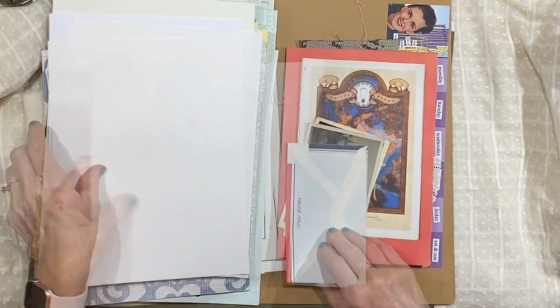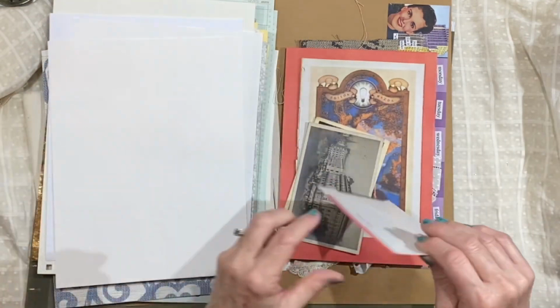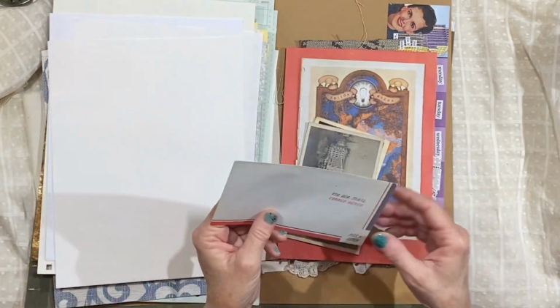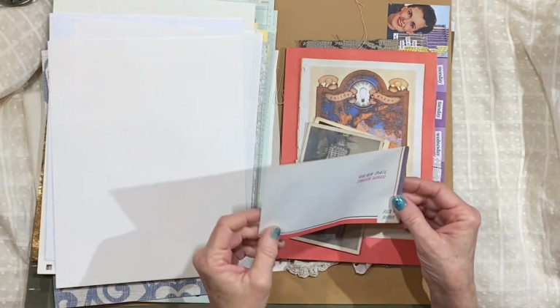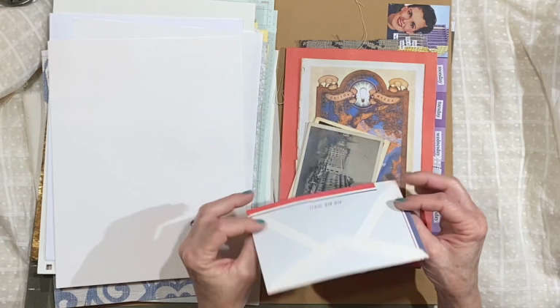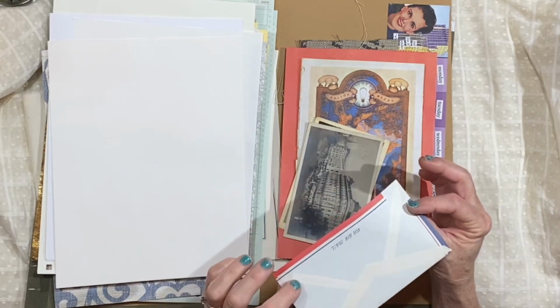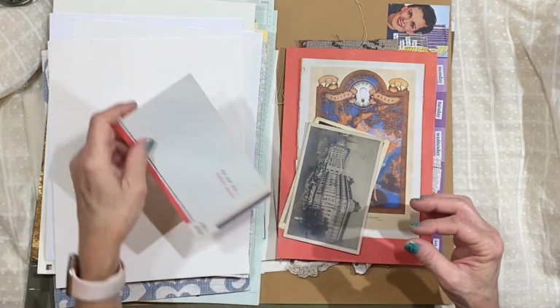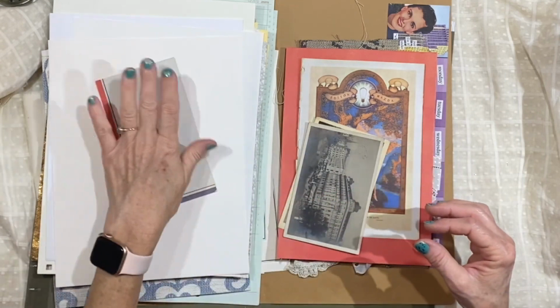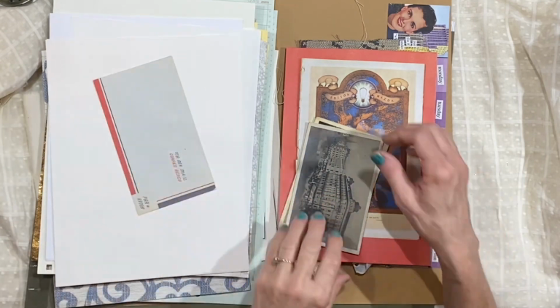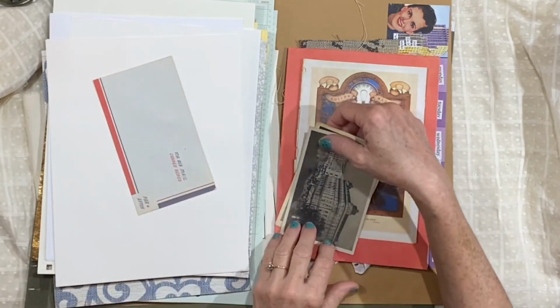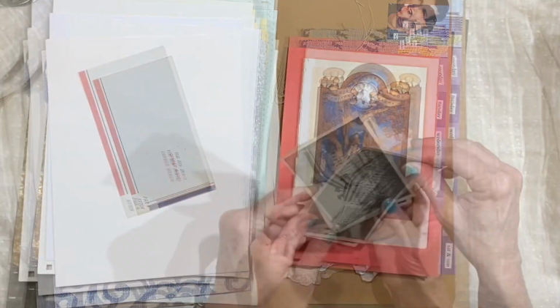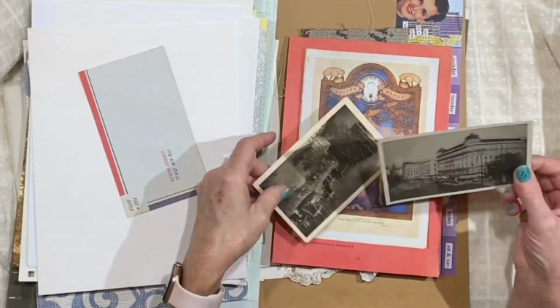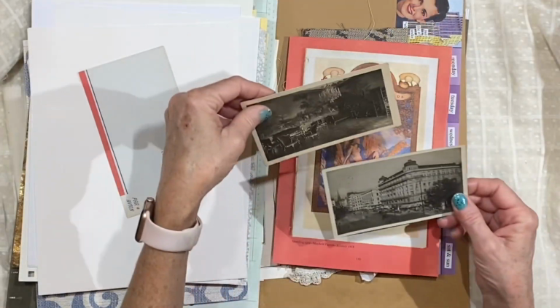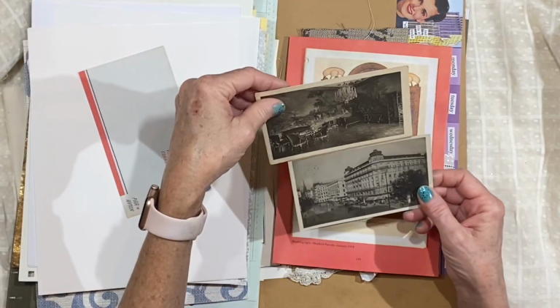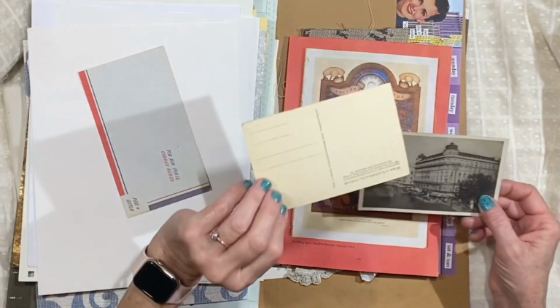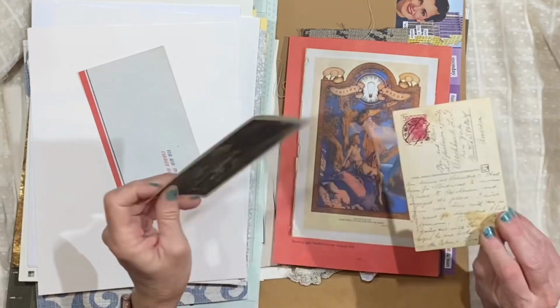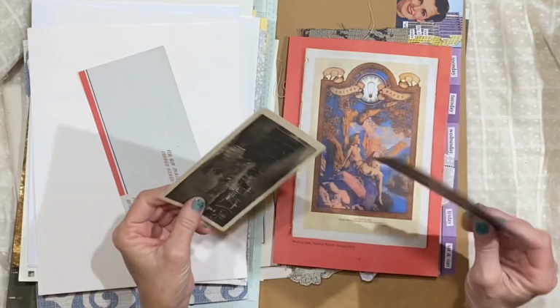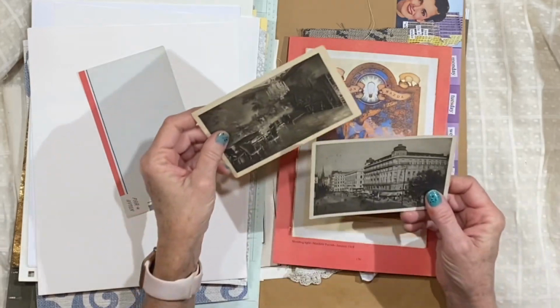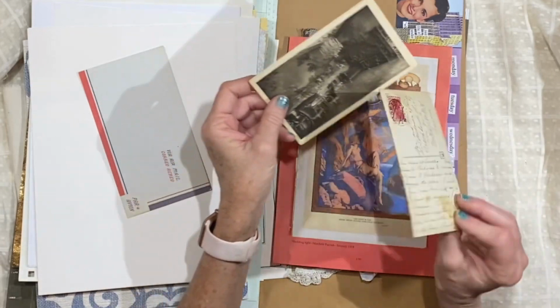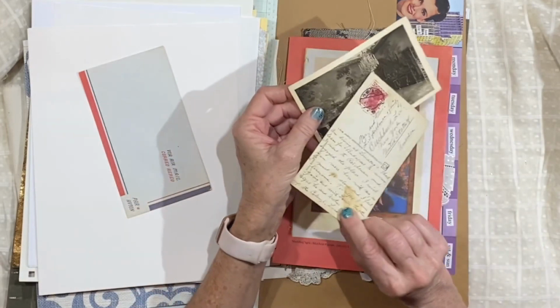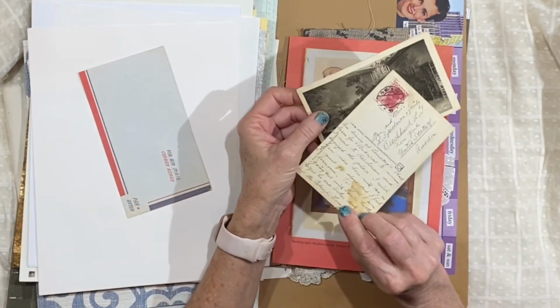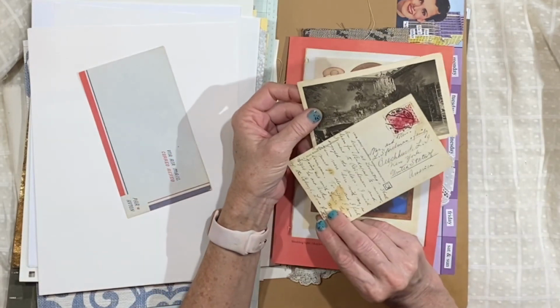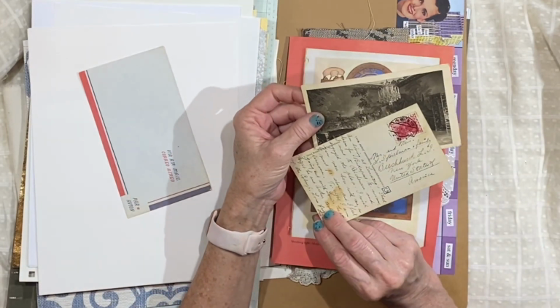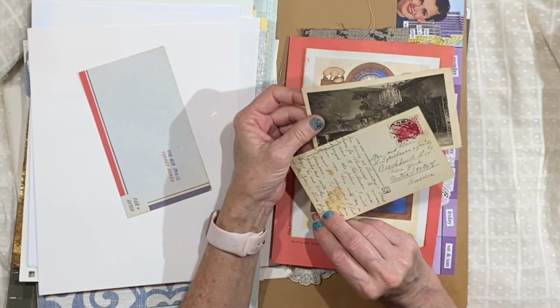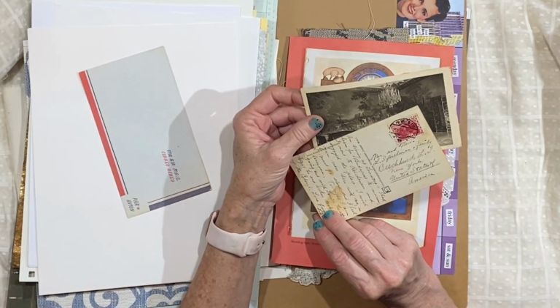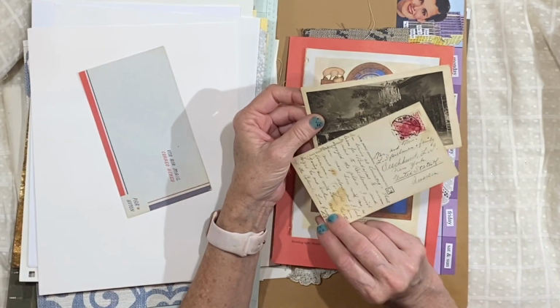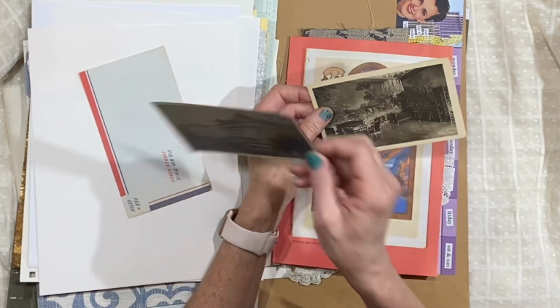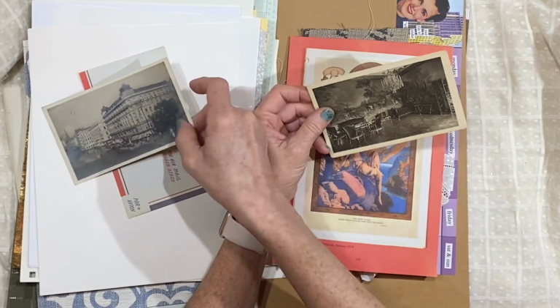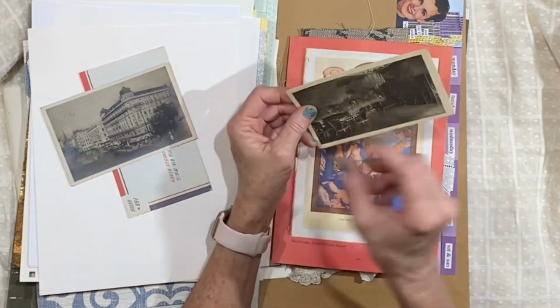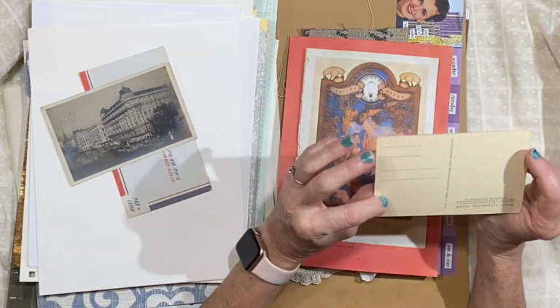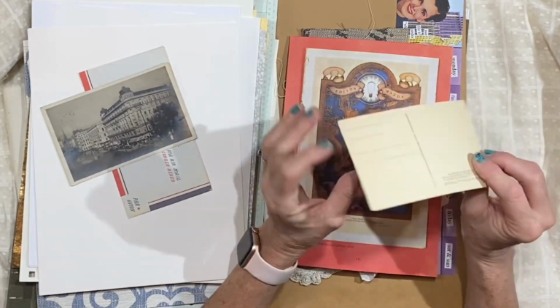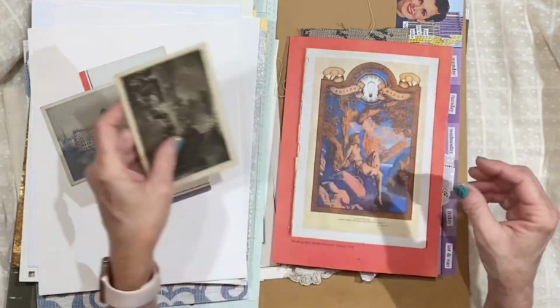Each one has some sort of airmail envelope — they might vary — and two vintage postcards. Some are black and white, some are in color. One is written on with a stamp and a postmark, and the other one will be blank.